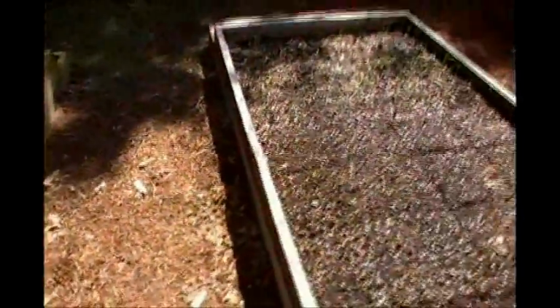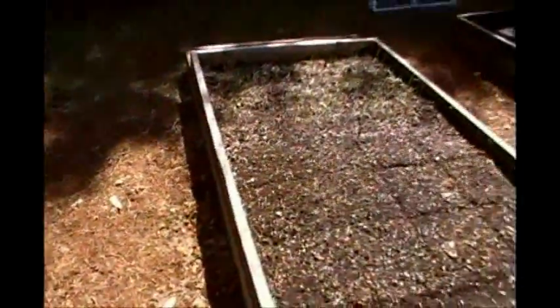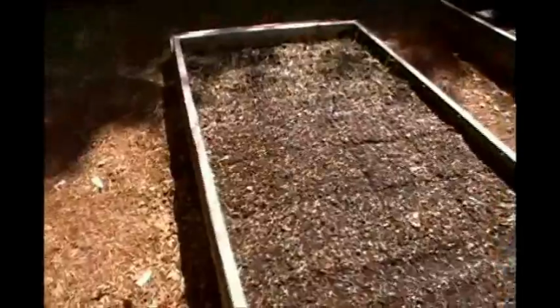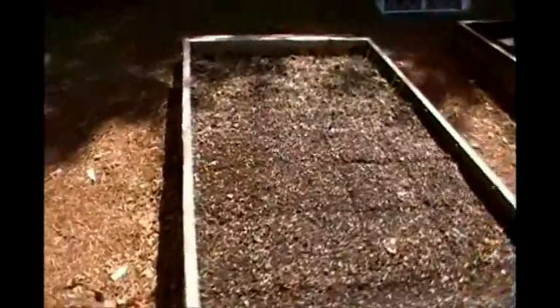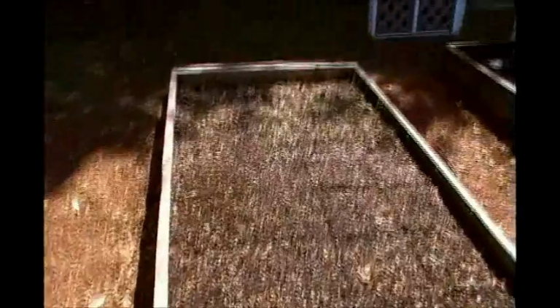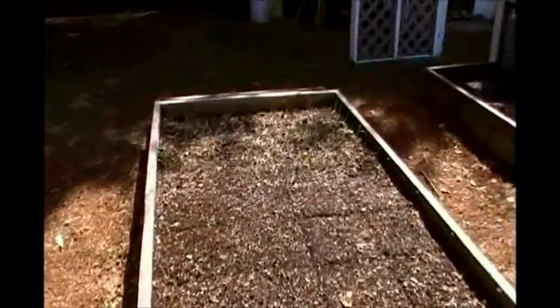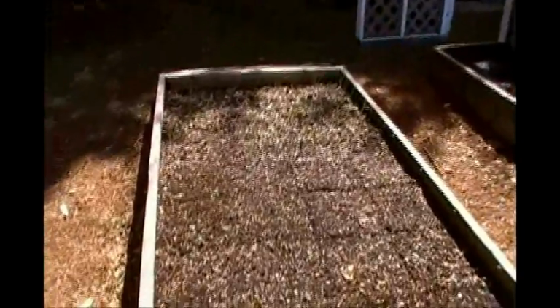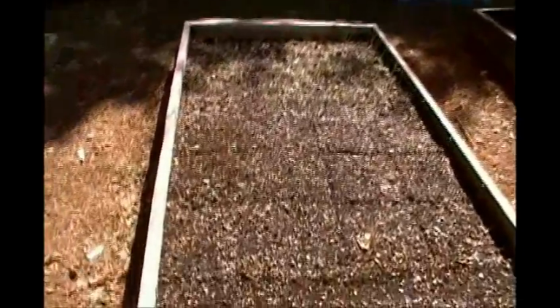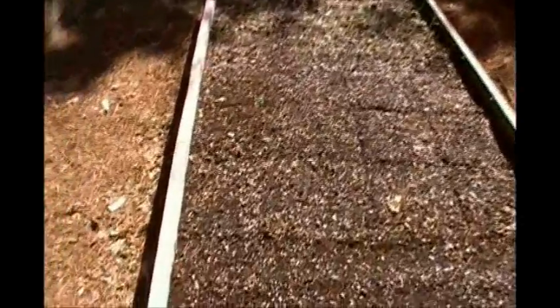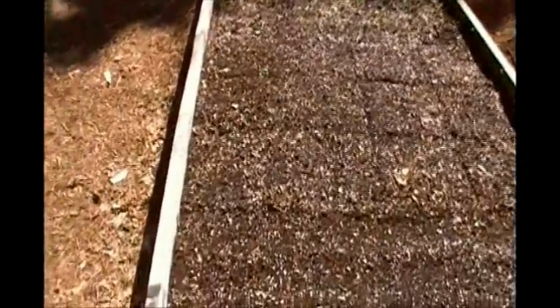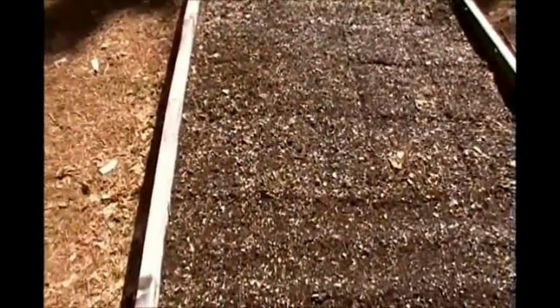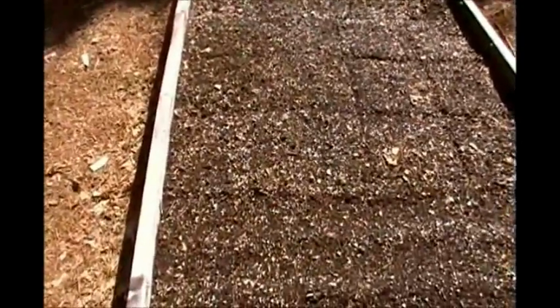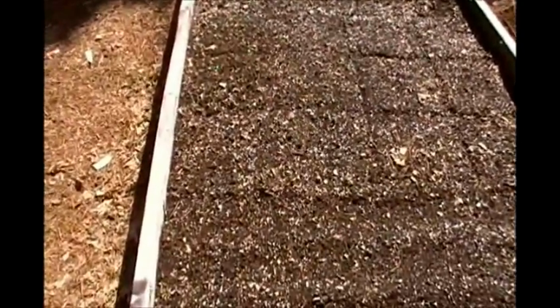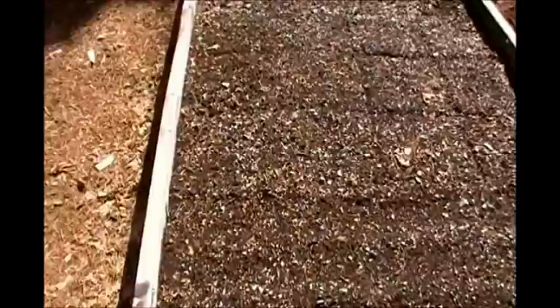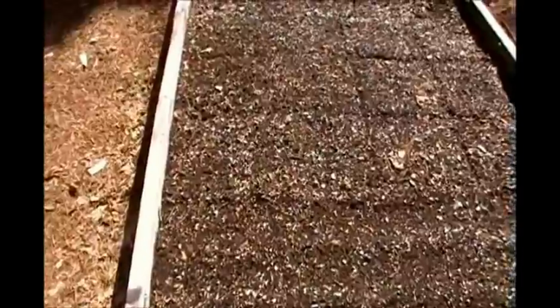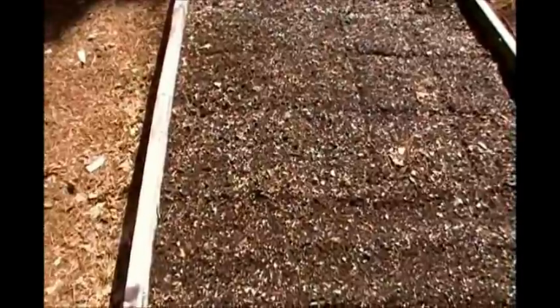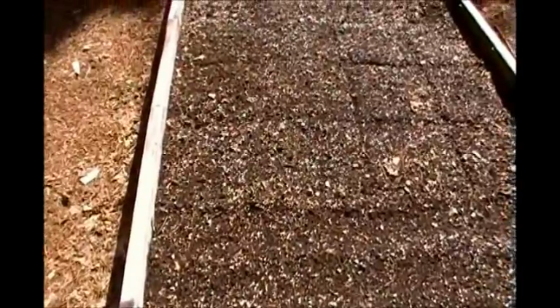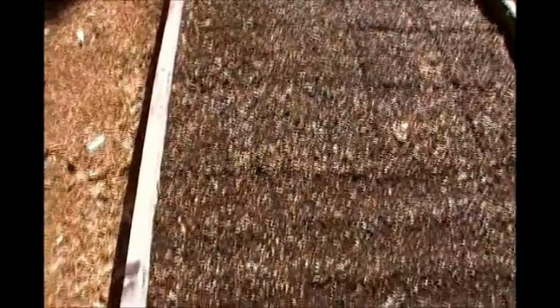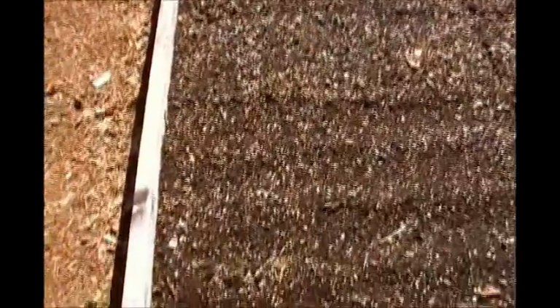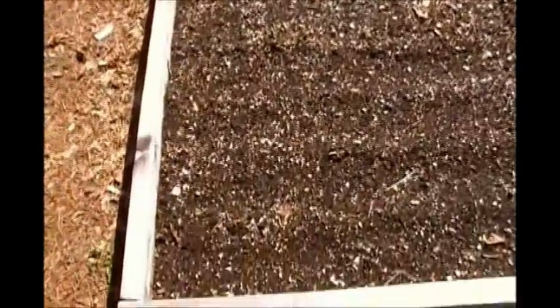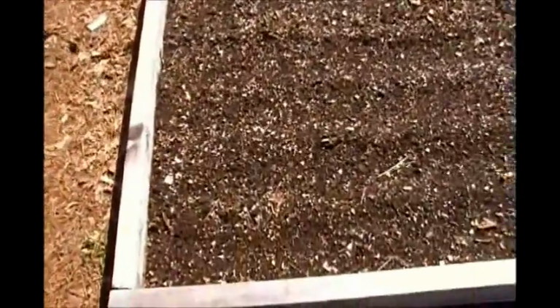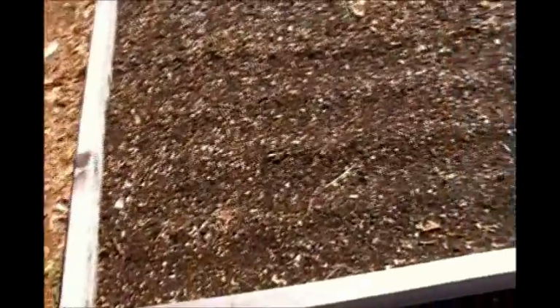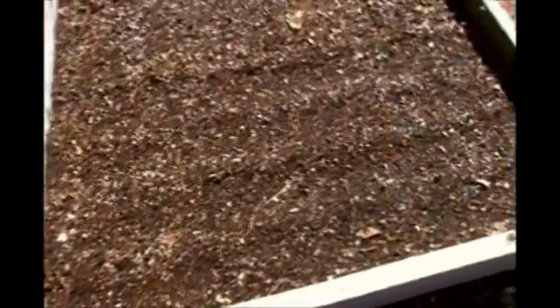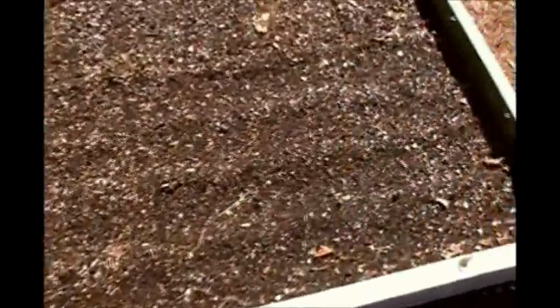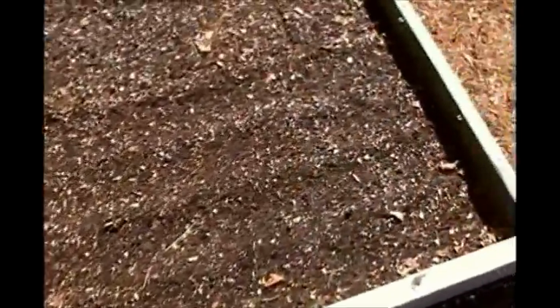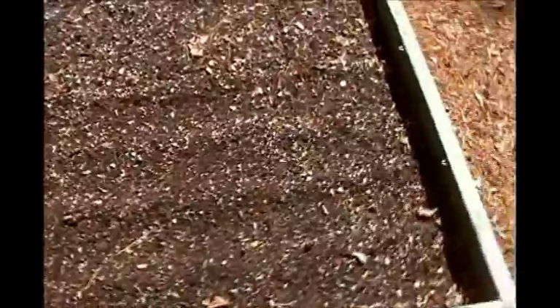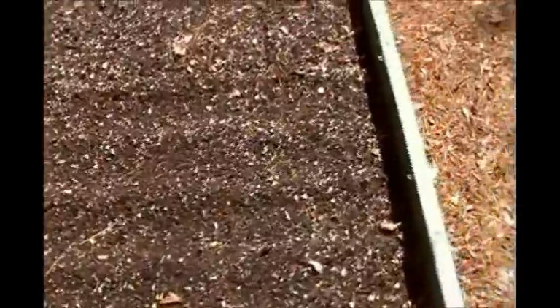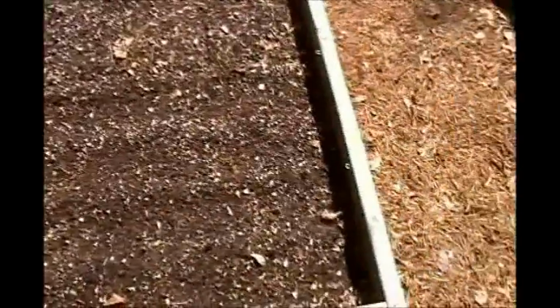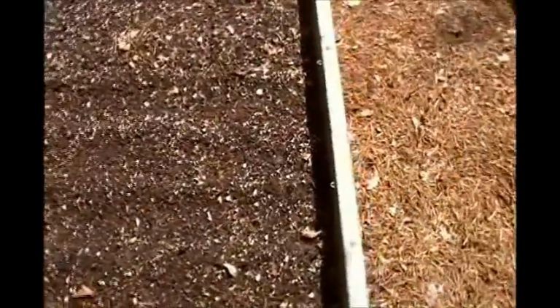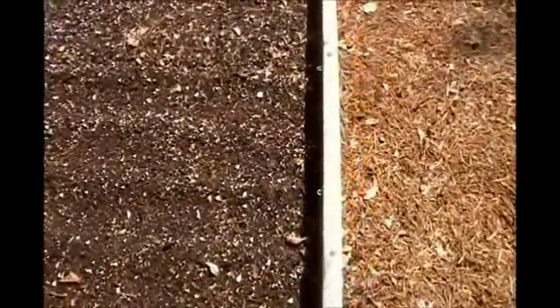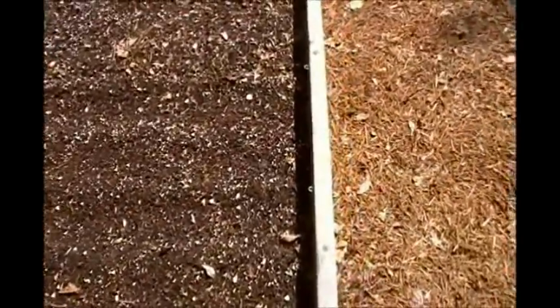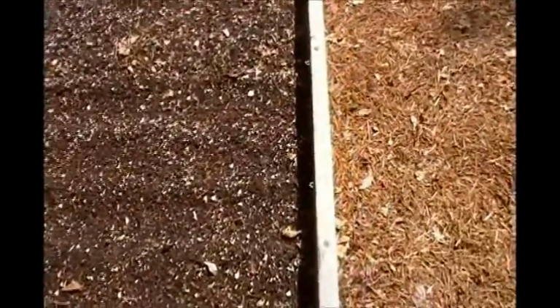This bed here has the onions in the back, radishes here in the middle which are starting to pop up, and nothing on the carrots yet — I wasn't expecting them to come up yet.